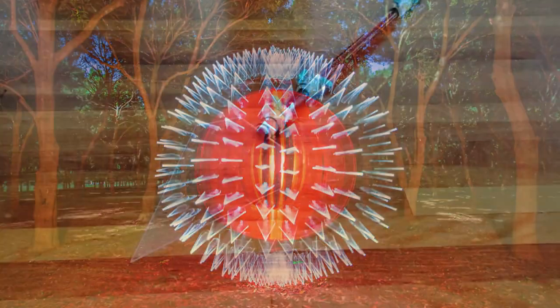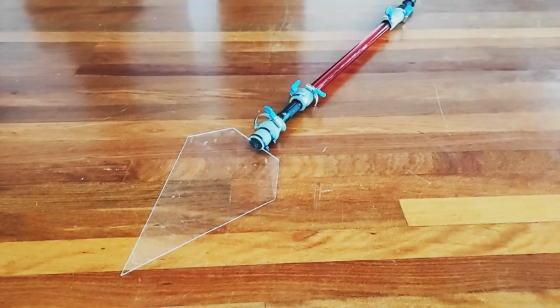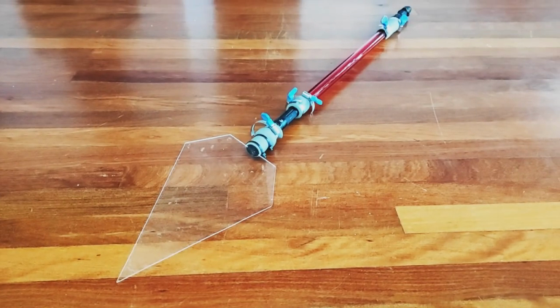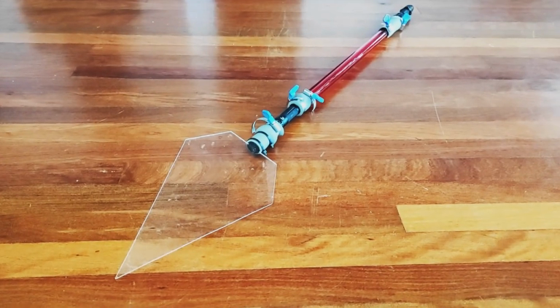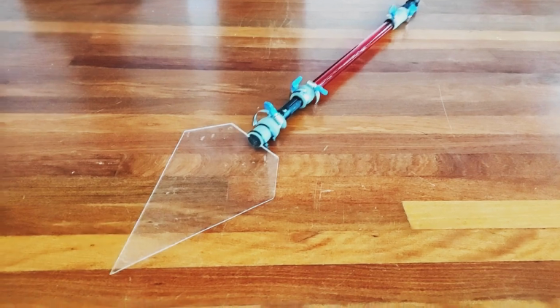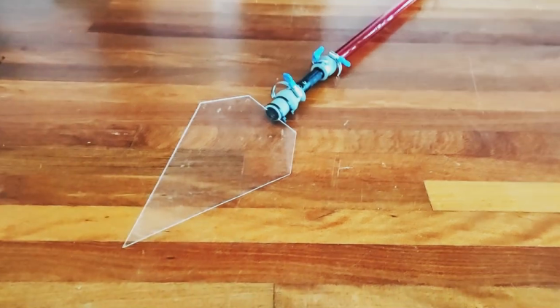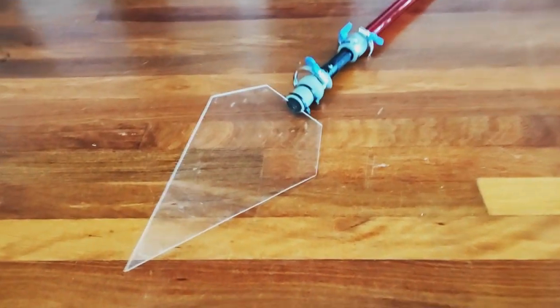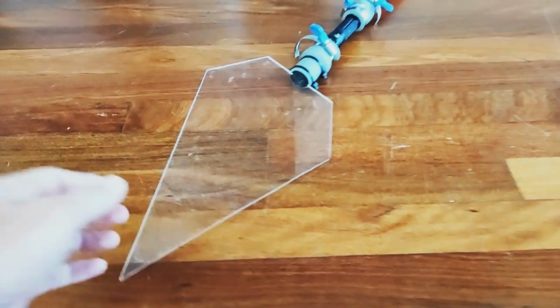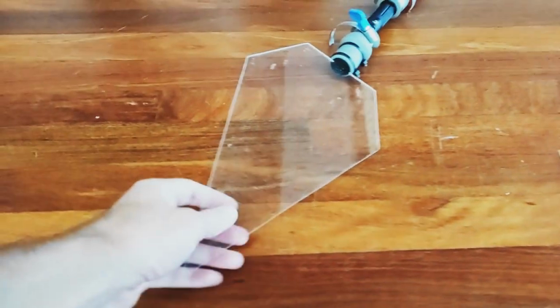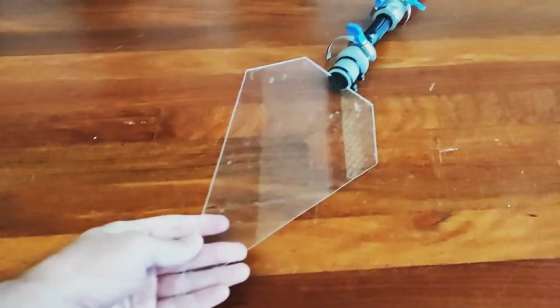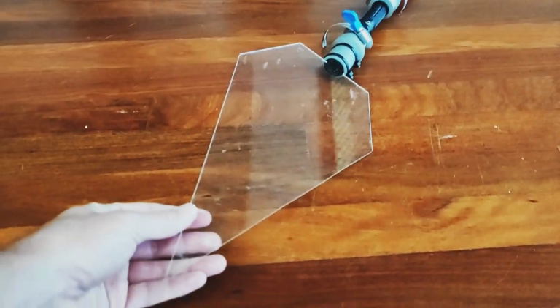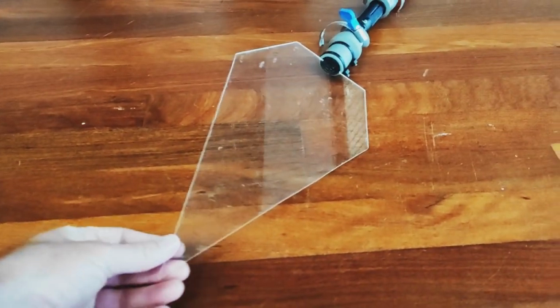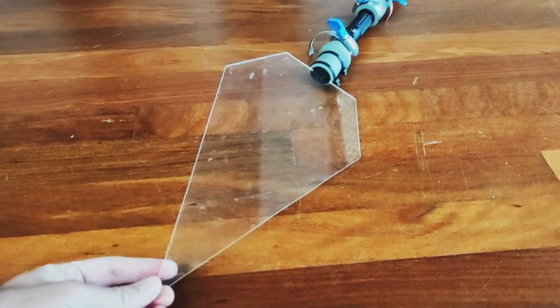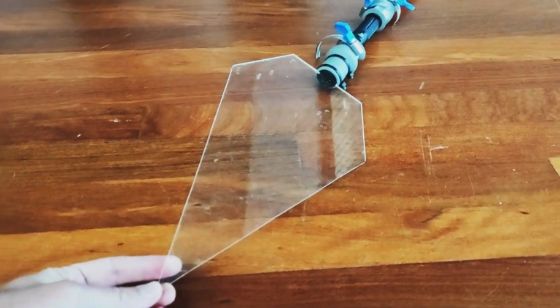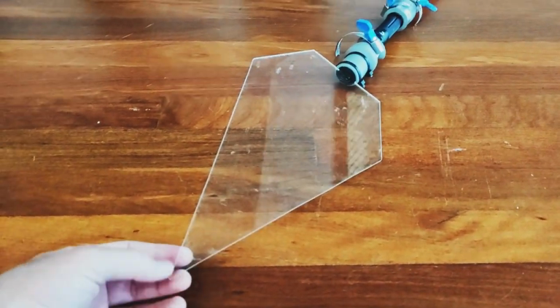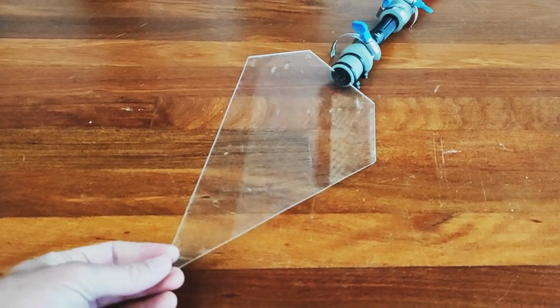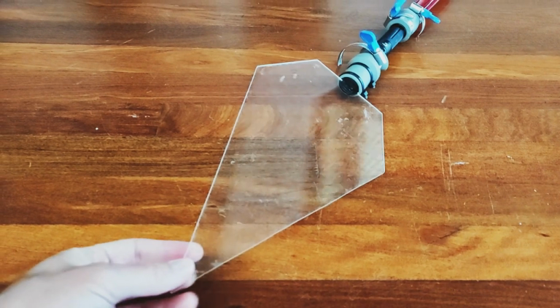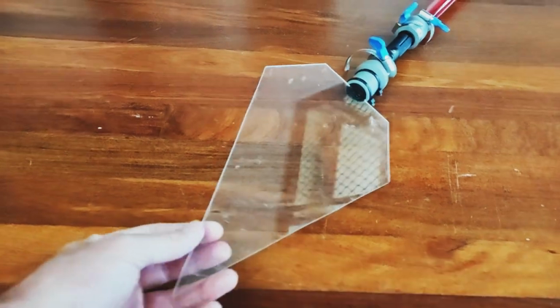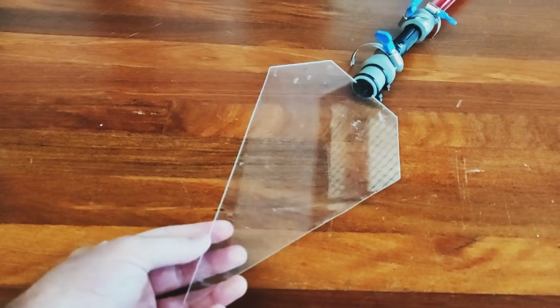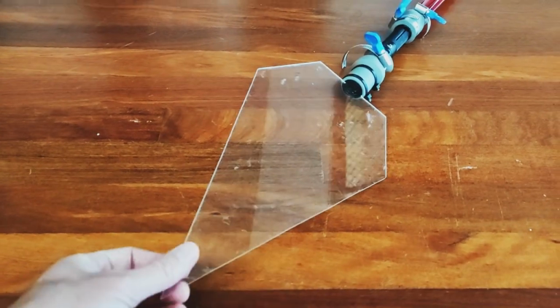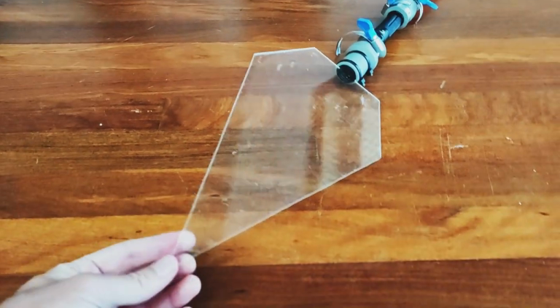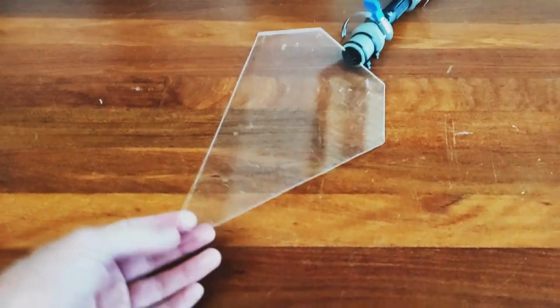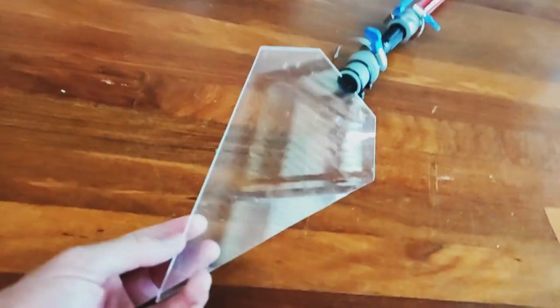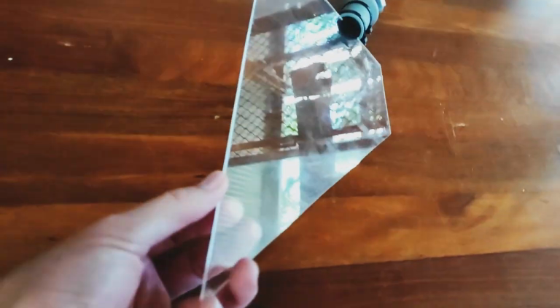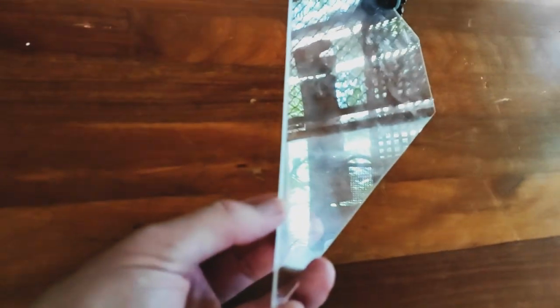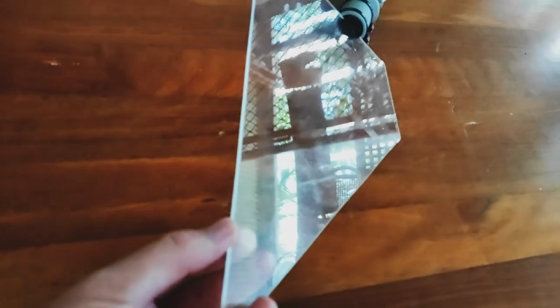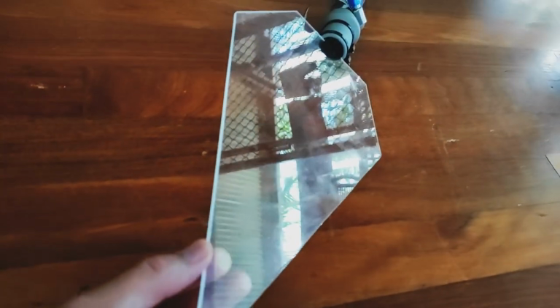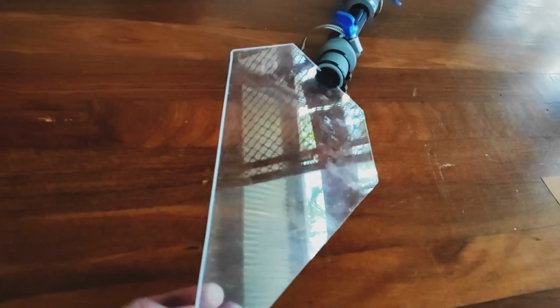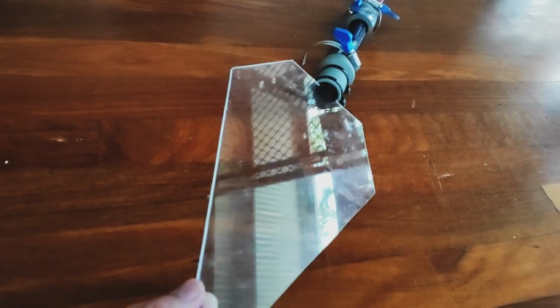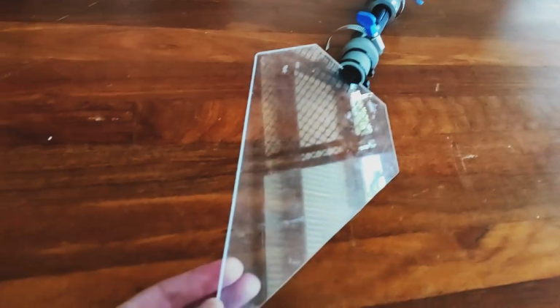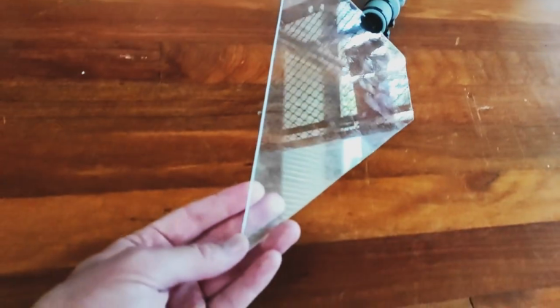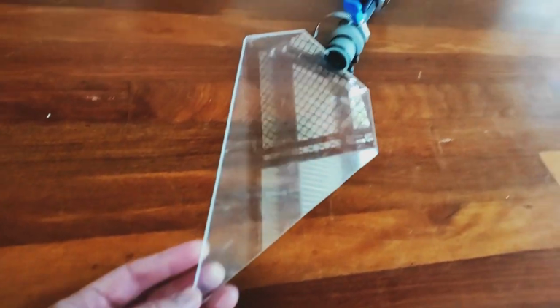Basically this tool consists of a diamond shaped plexiglass blade that is homemade. I cut it out with a jigsaw. It's about three mil thick perspex or plexiglass.